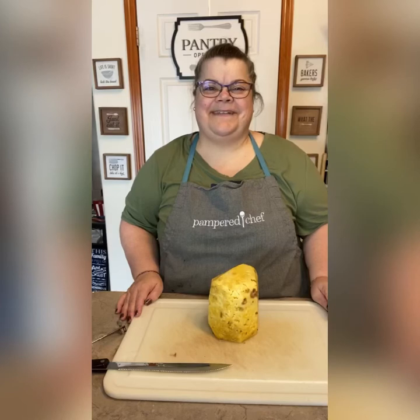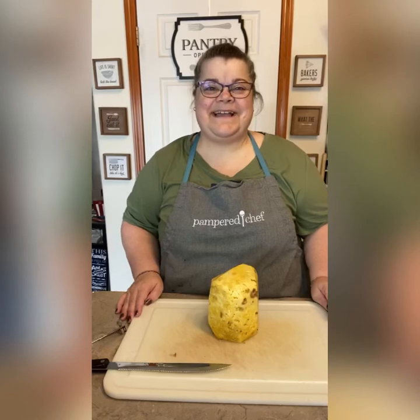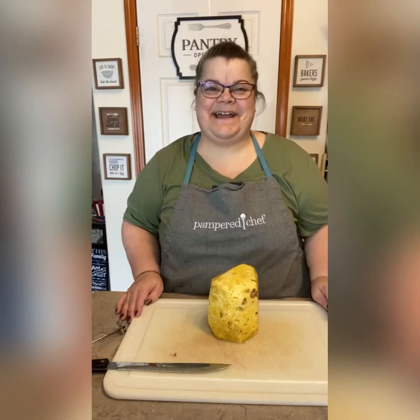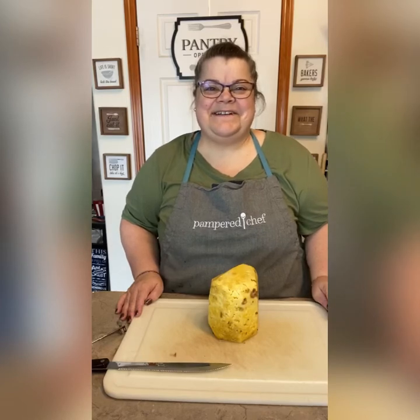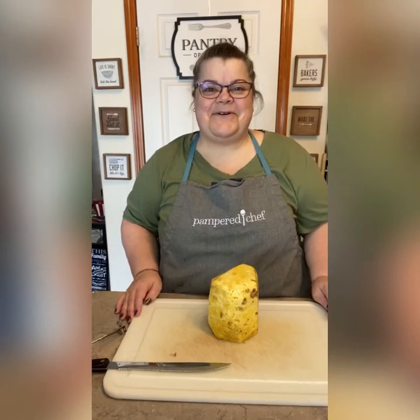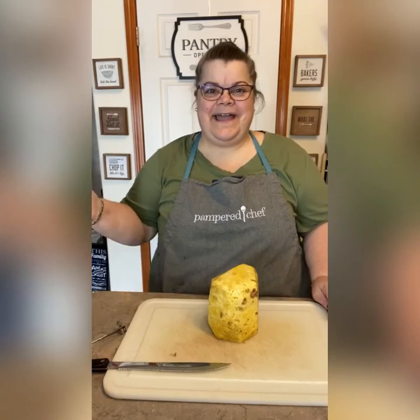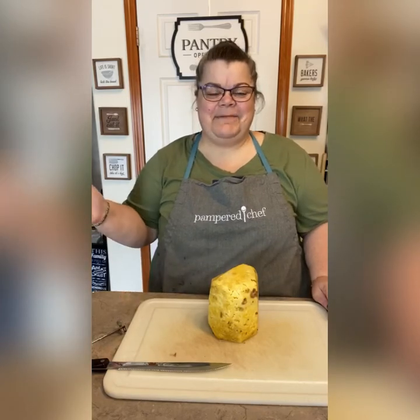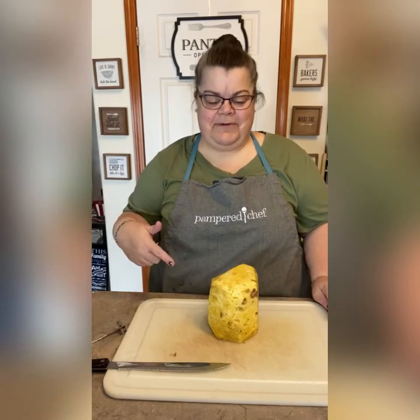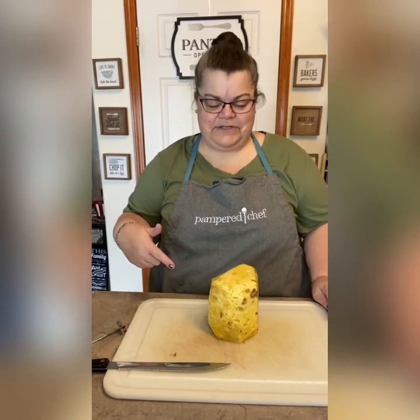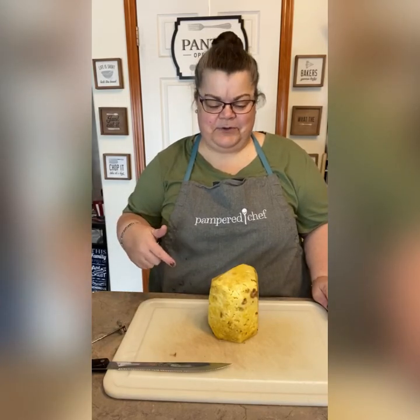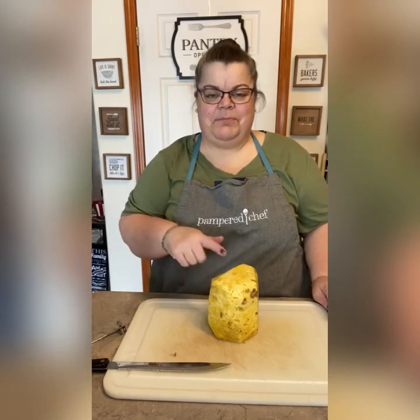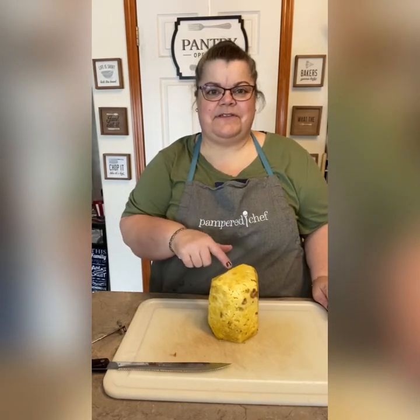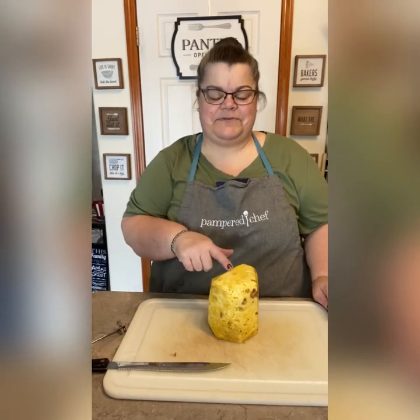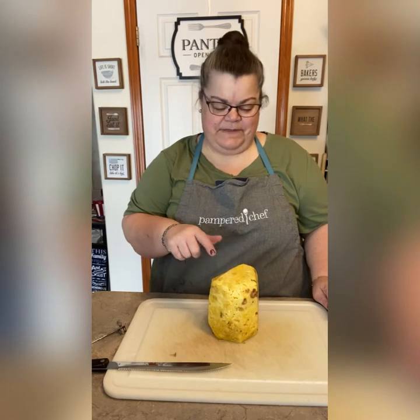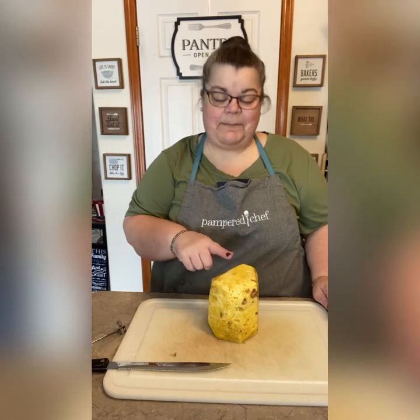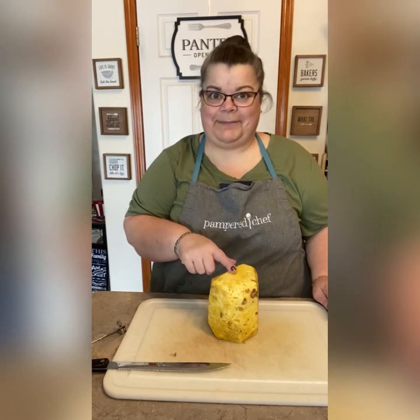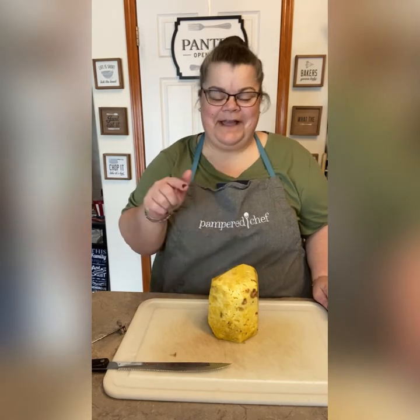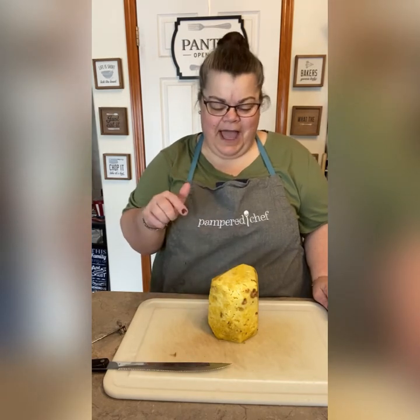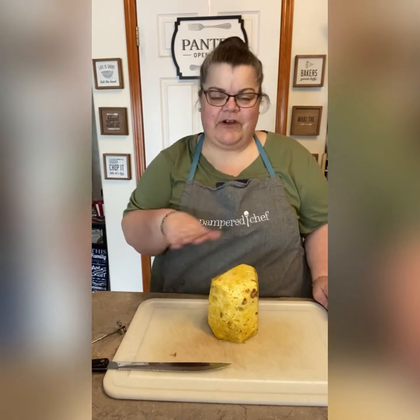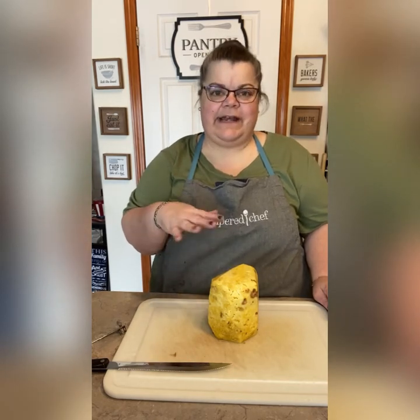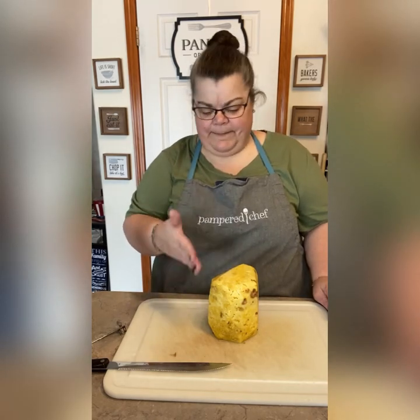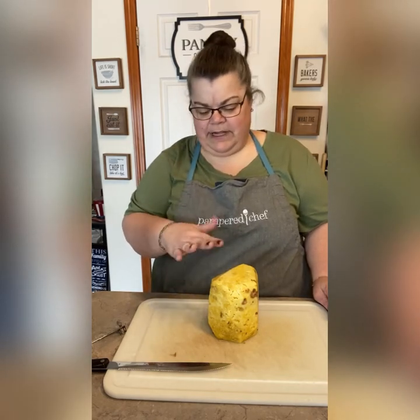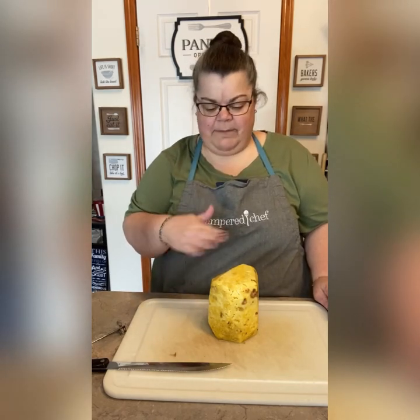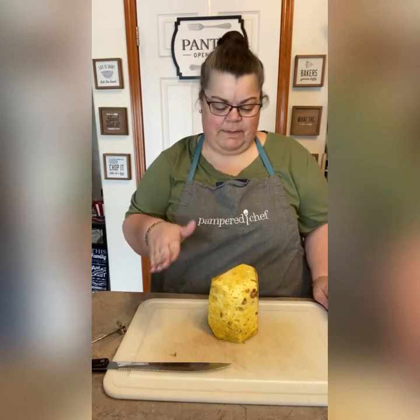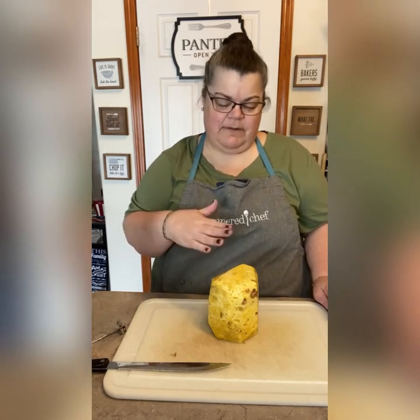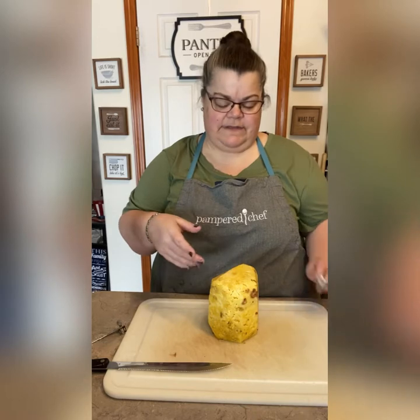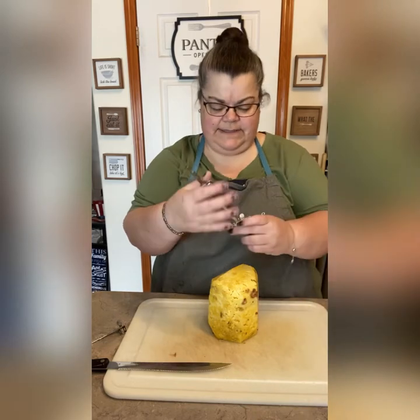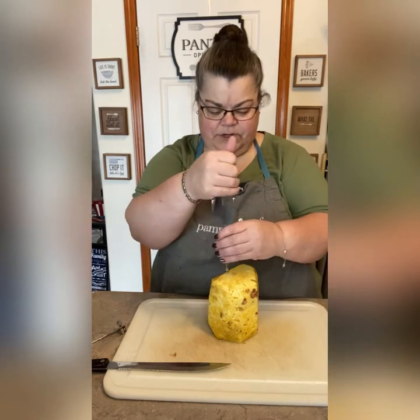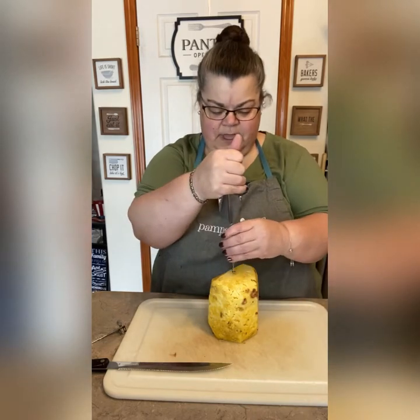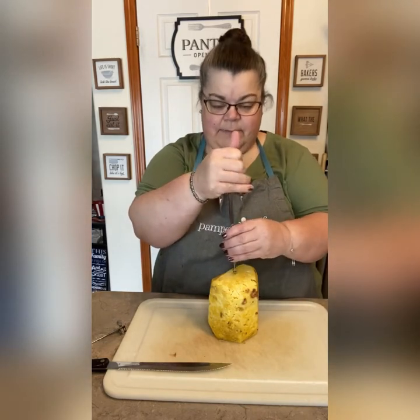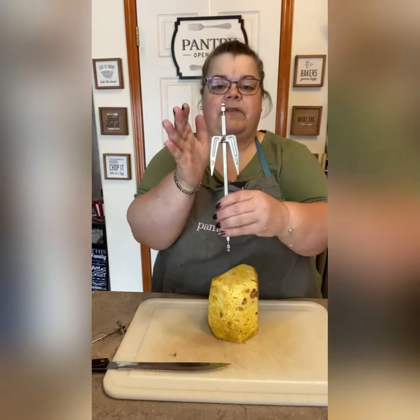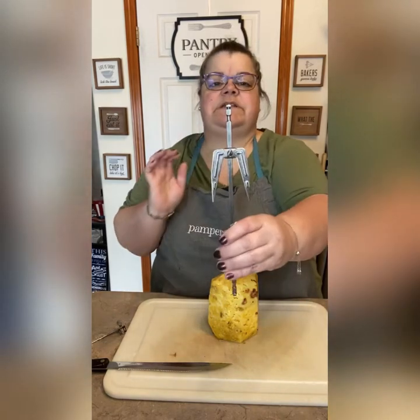Hey, it's Brenda. I'm getting ready to put this on the rotisserie and this is a pineapple. I've already cut the top, the bottom, and all the sides, so I'm going to put it on our rotisserie.